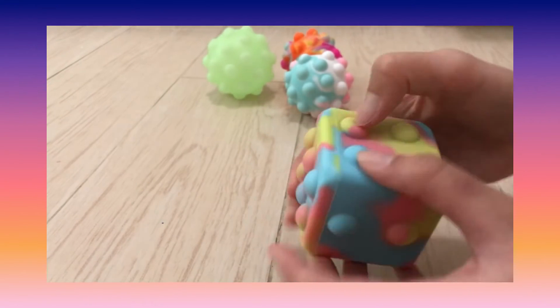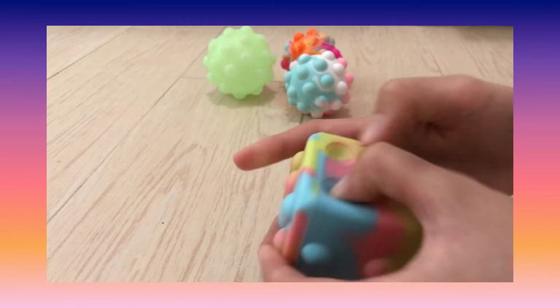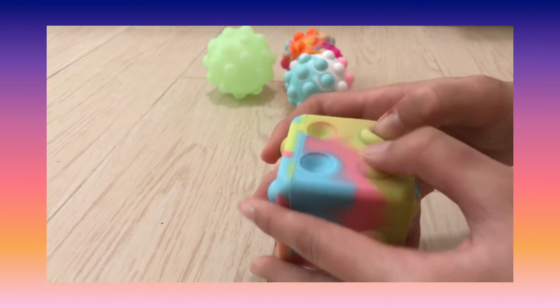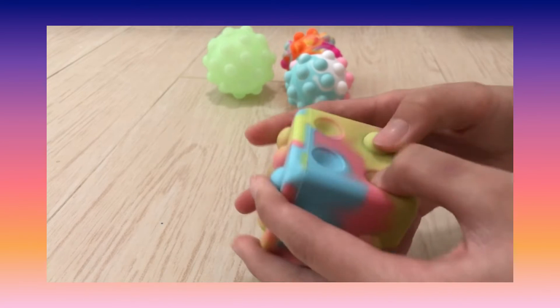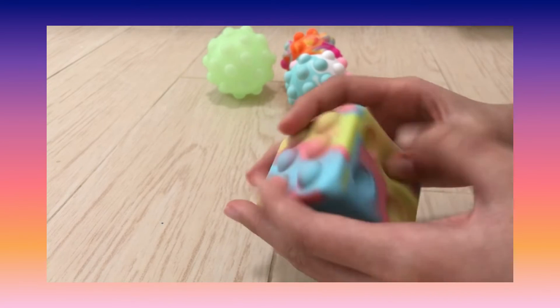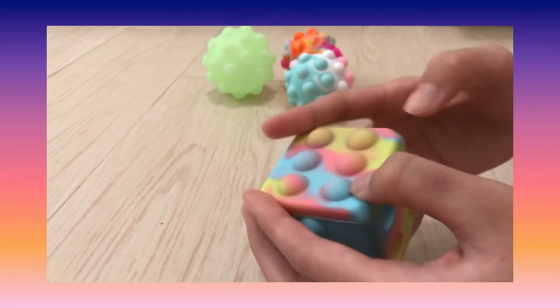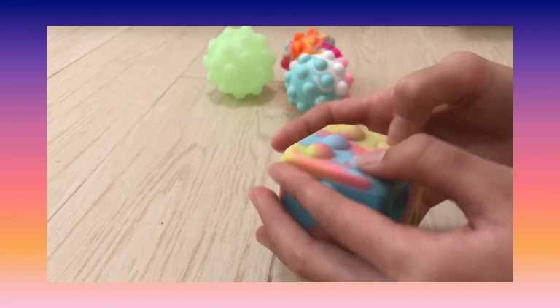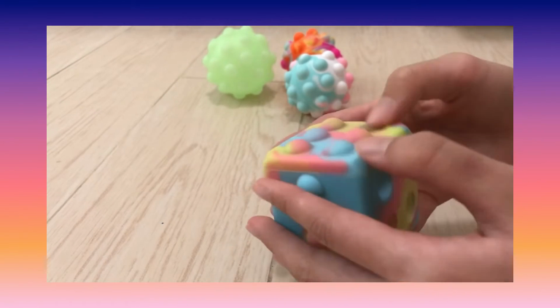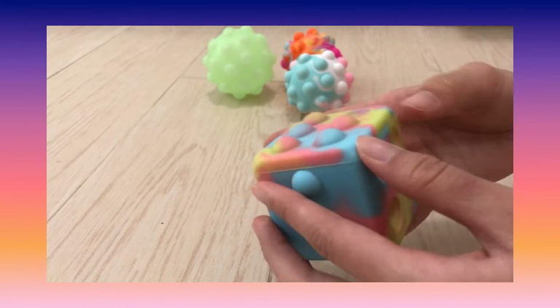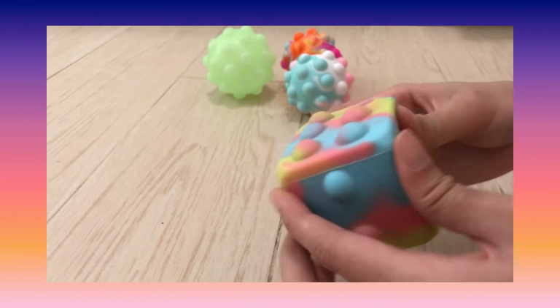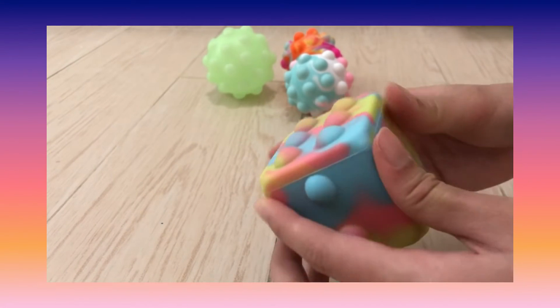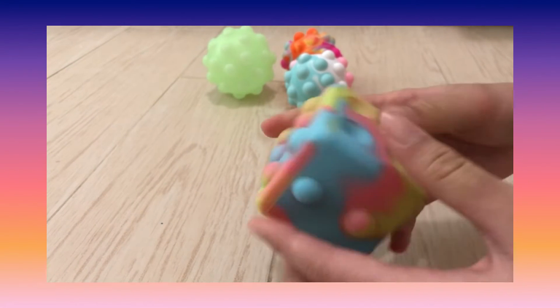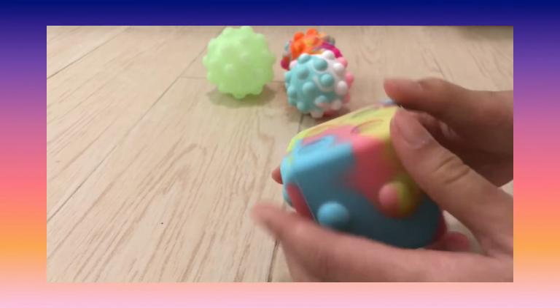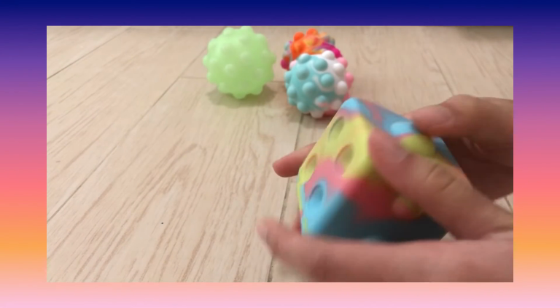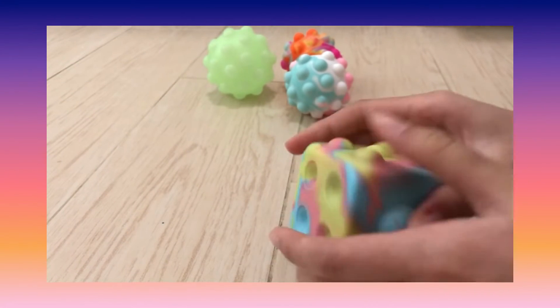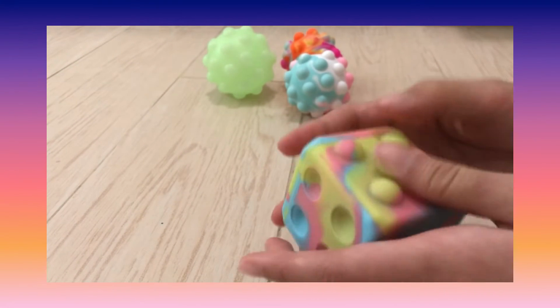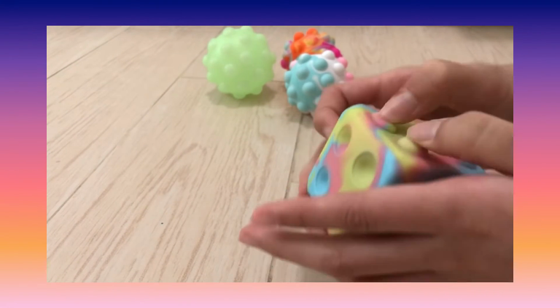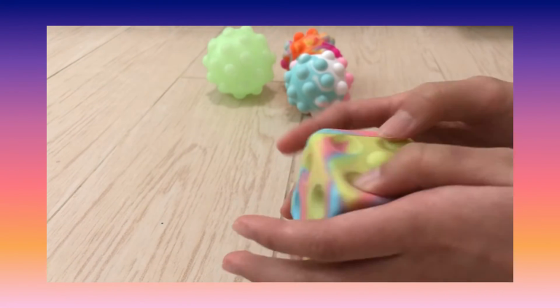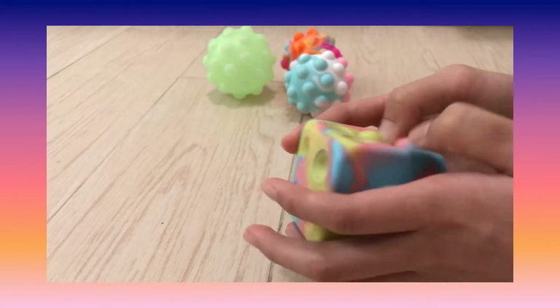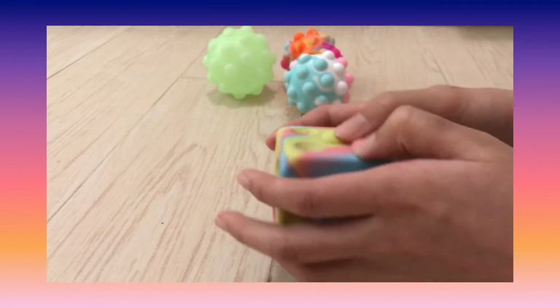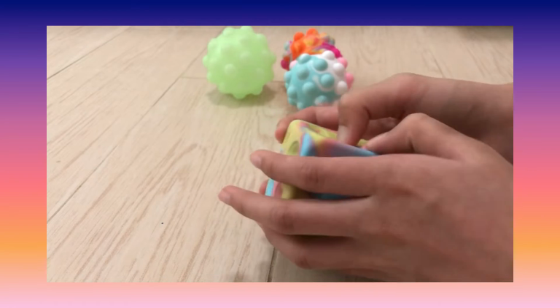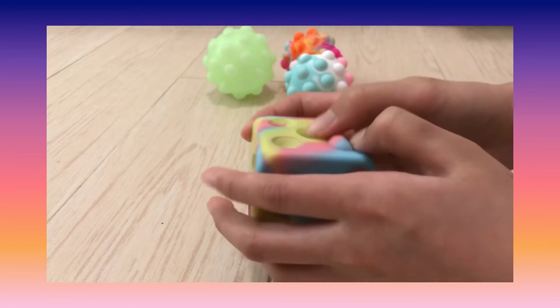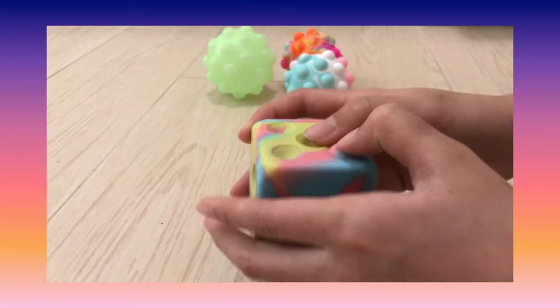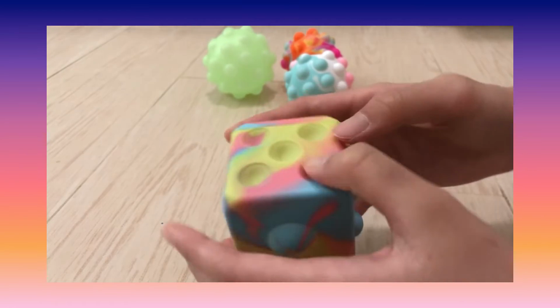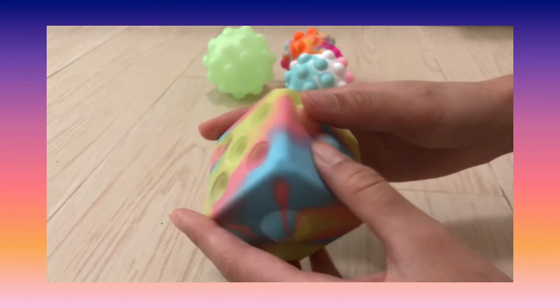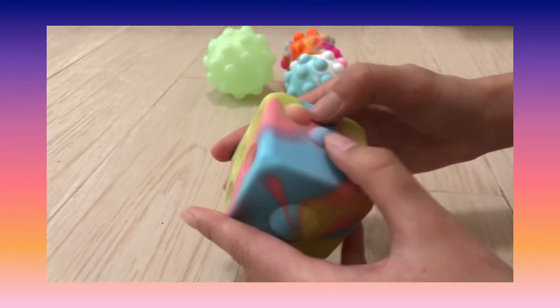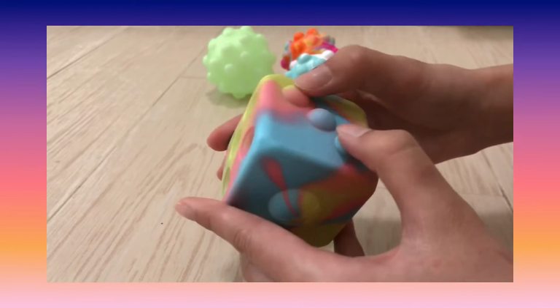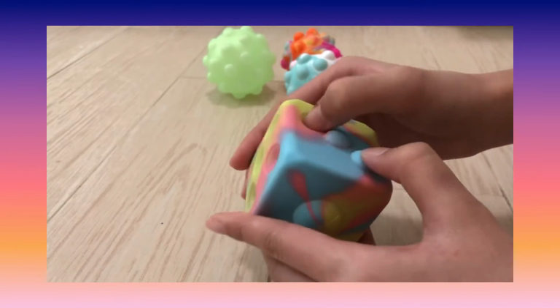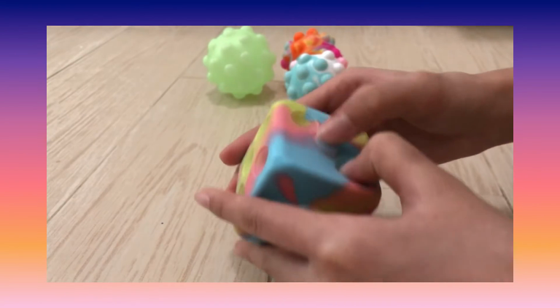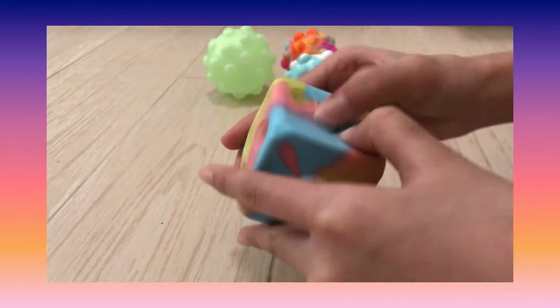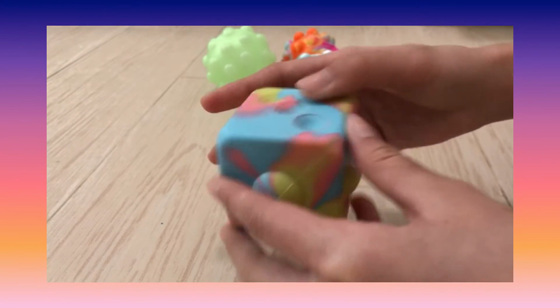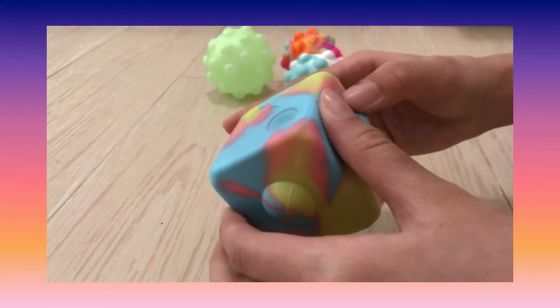This one is from my cousin and I traded her for it. It's really good — you can pop all the bubbles and it's shaped like a dice.